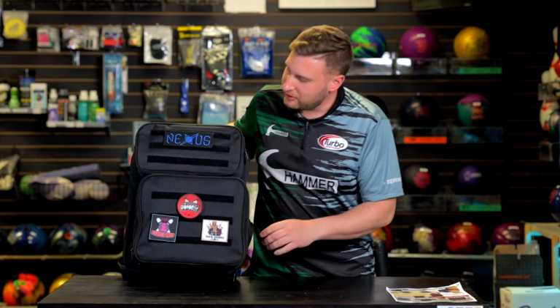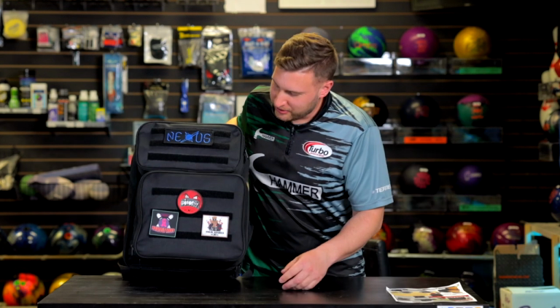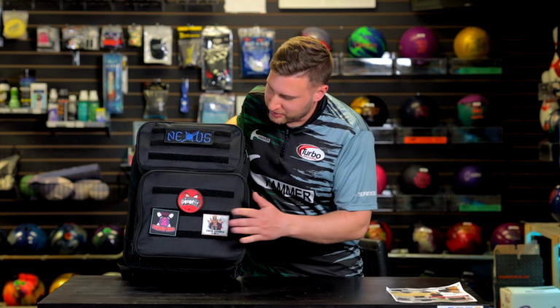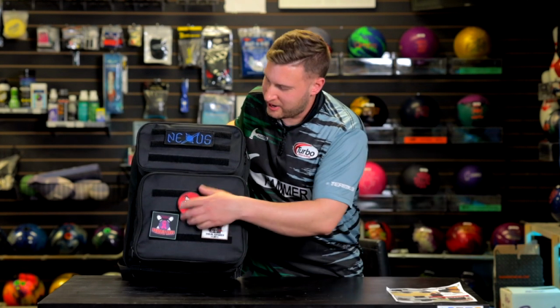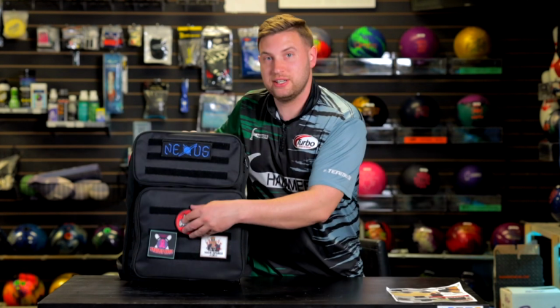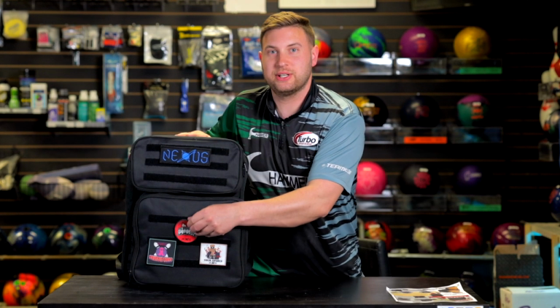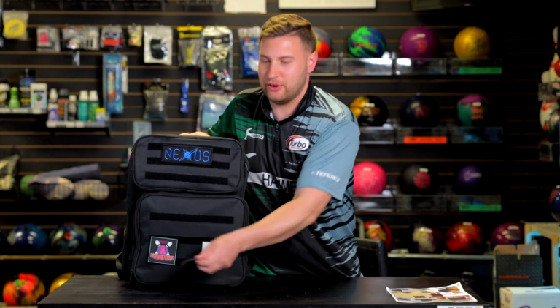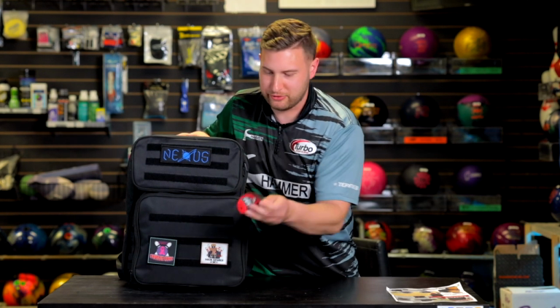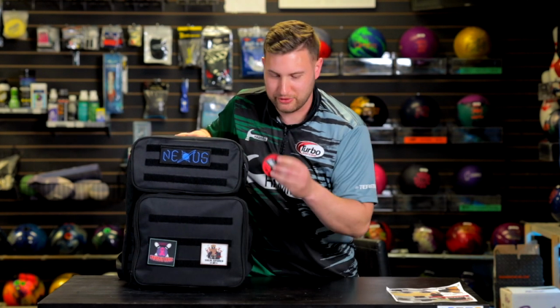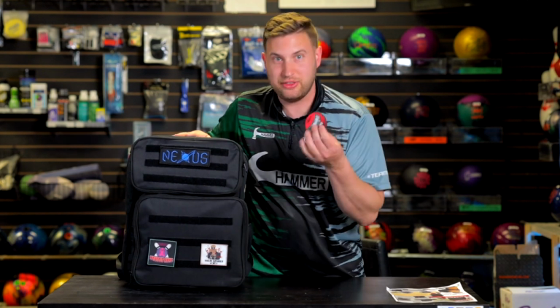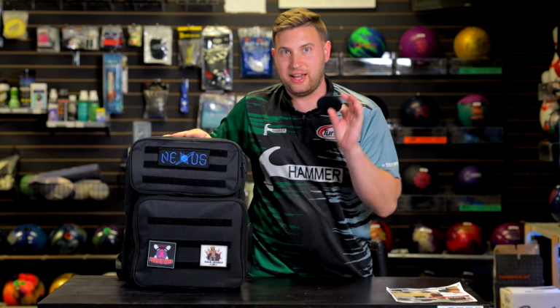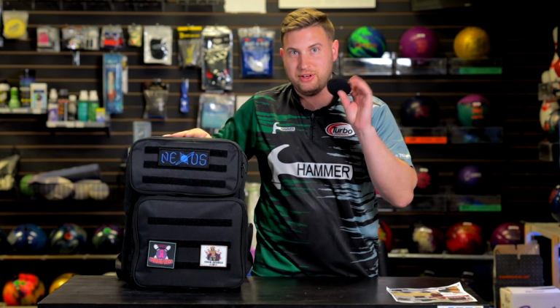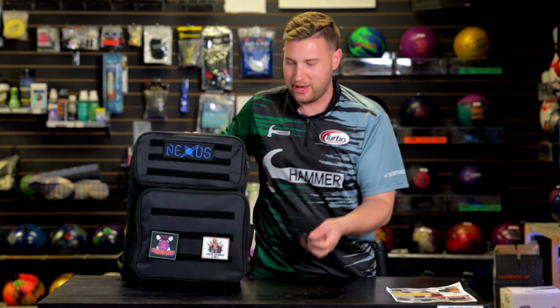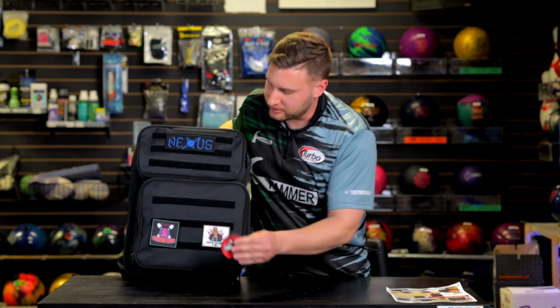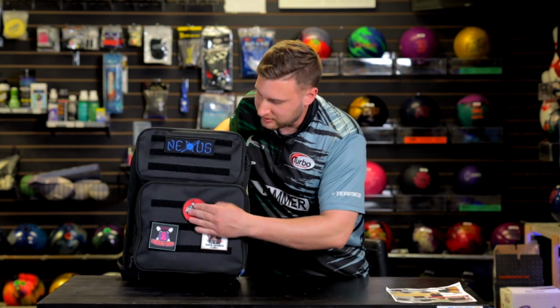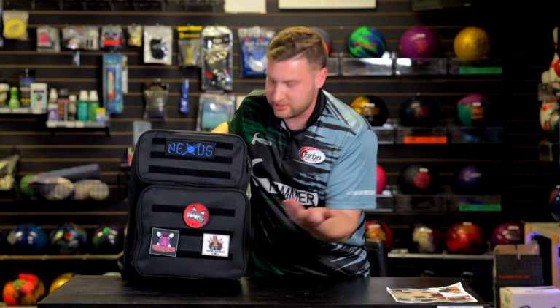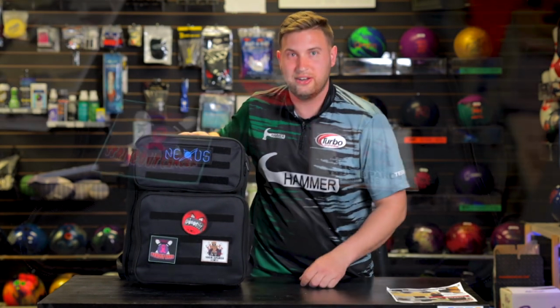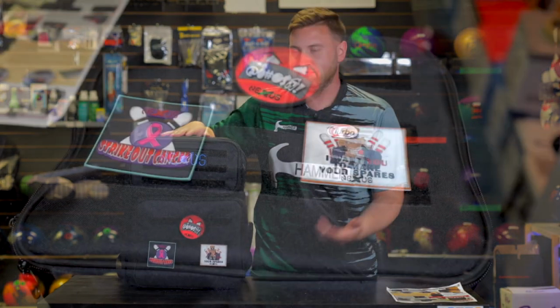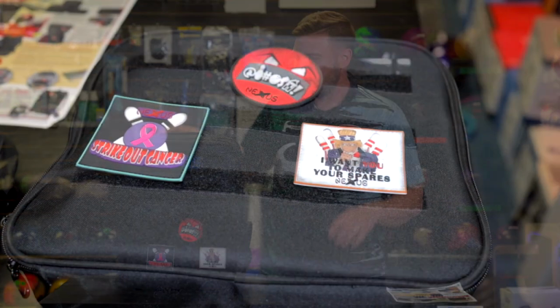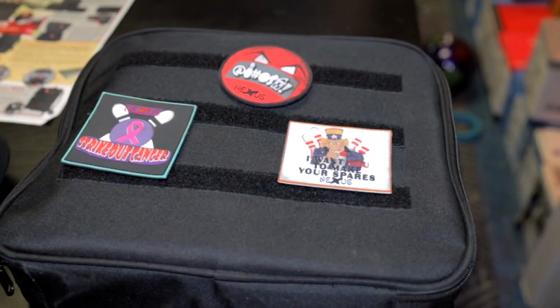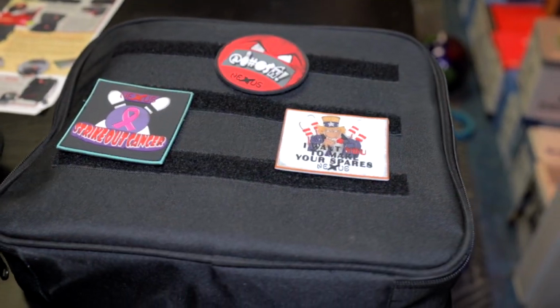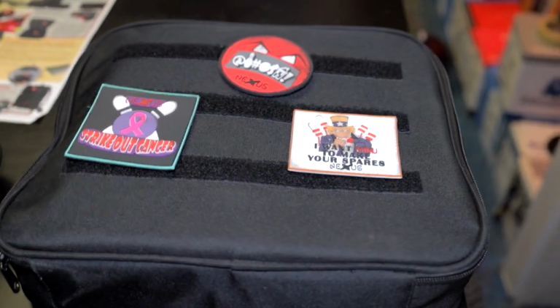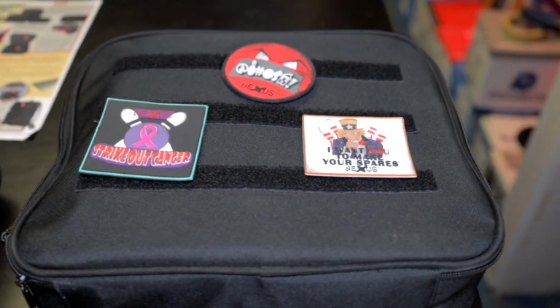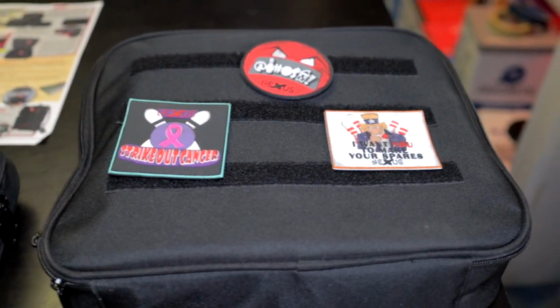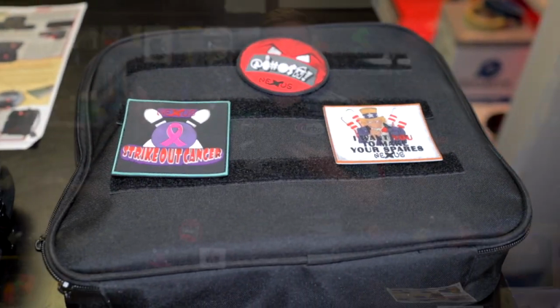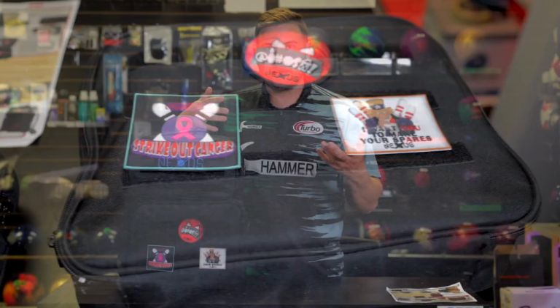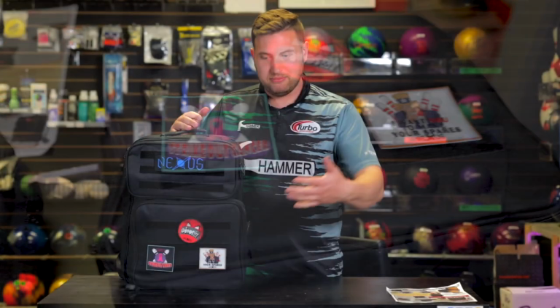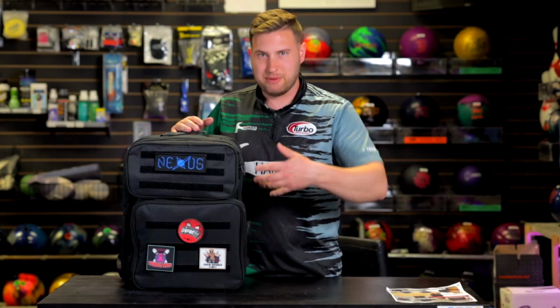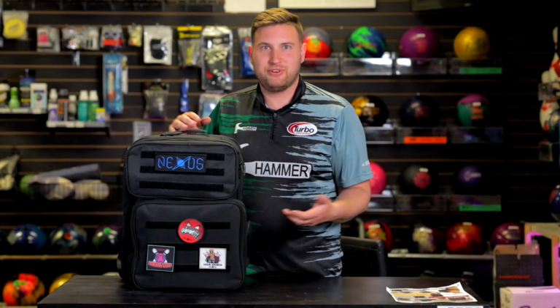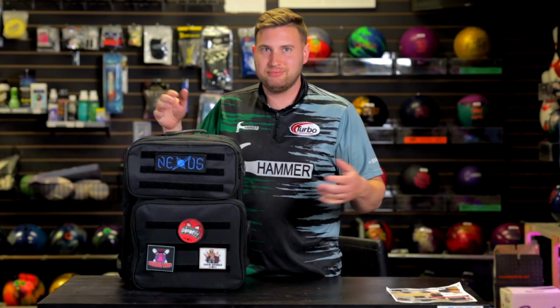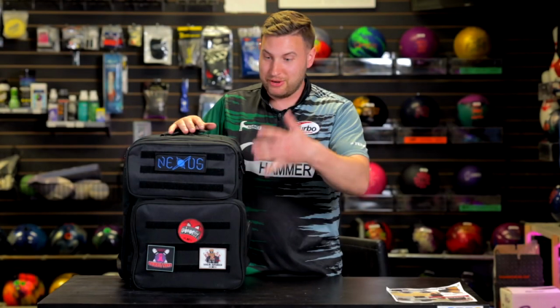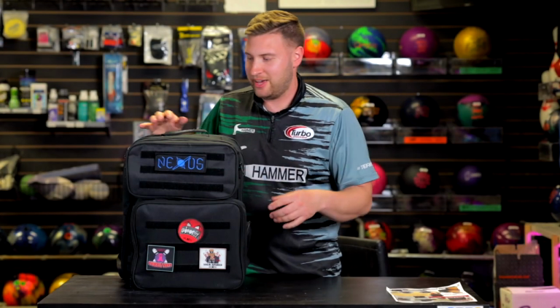You'll also notice we've got some patches here with velcro on the front. So if you have anything that has a velcro backer, it just sticks right on. Really cool. So if you've got your own brands to represent, slap them on the front — plenty of room for that.